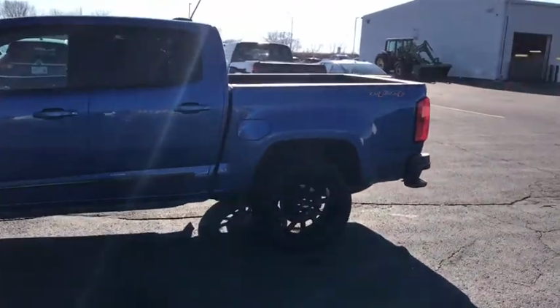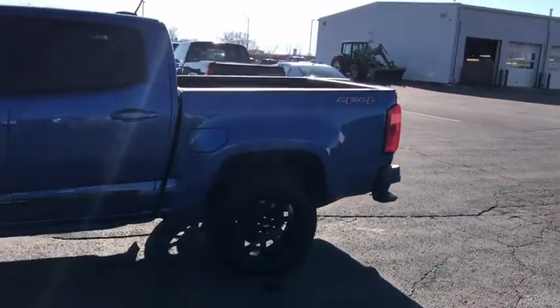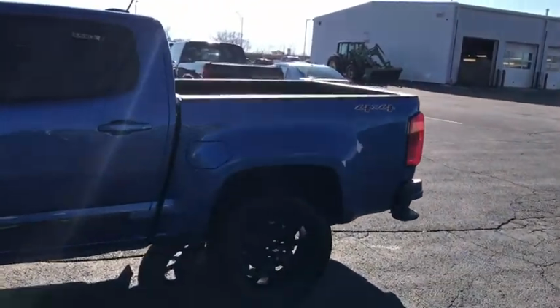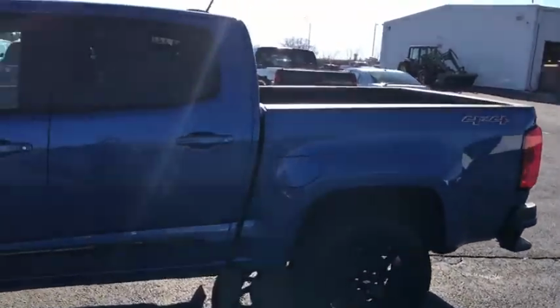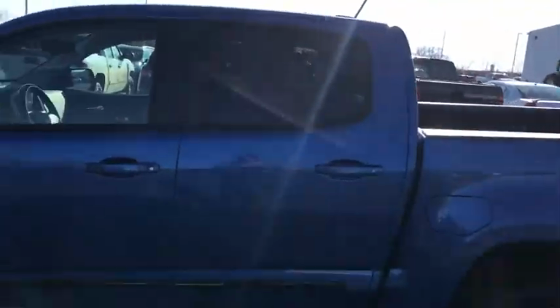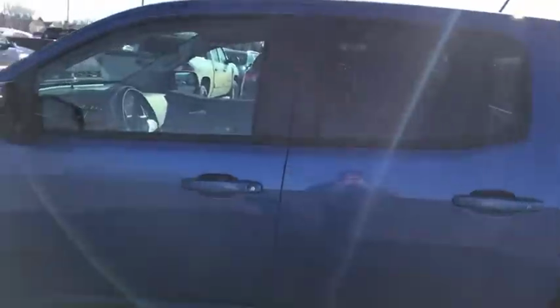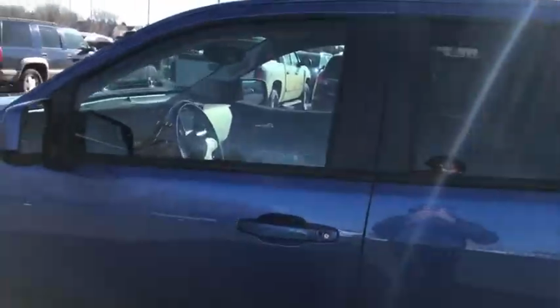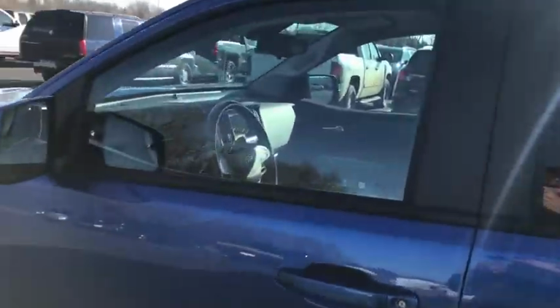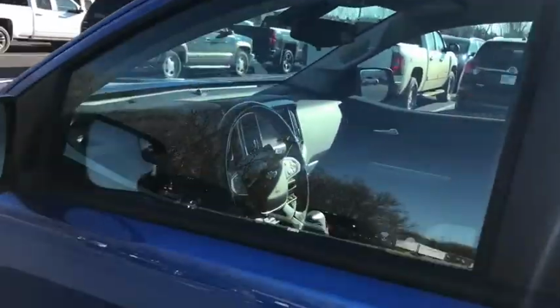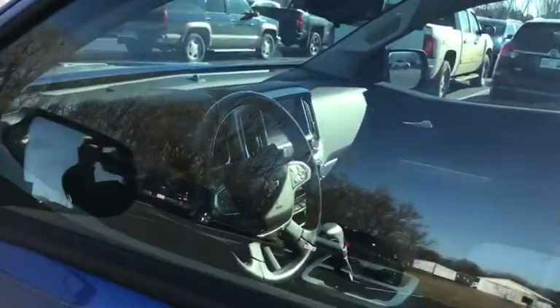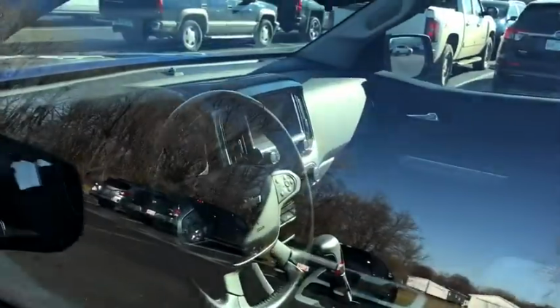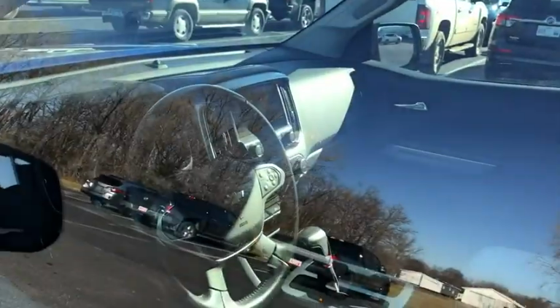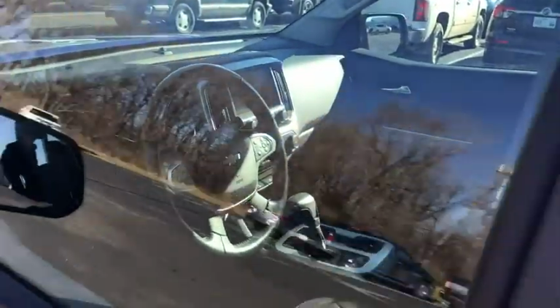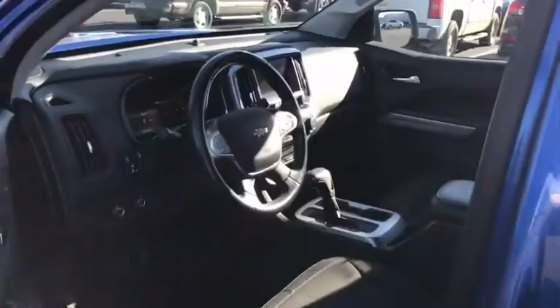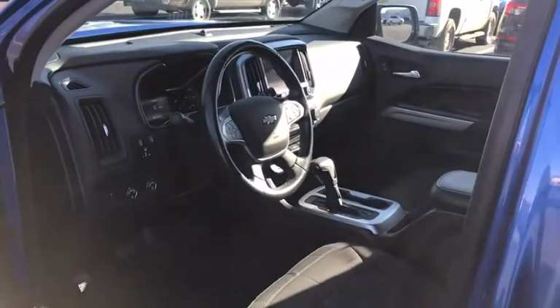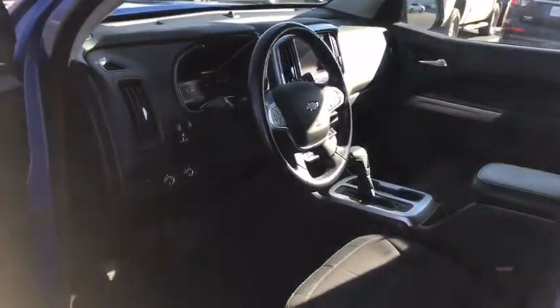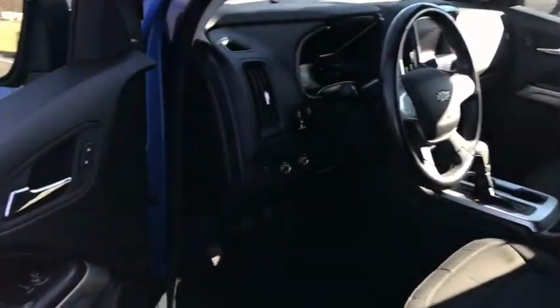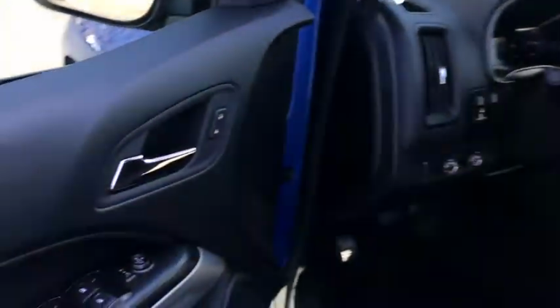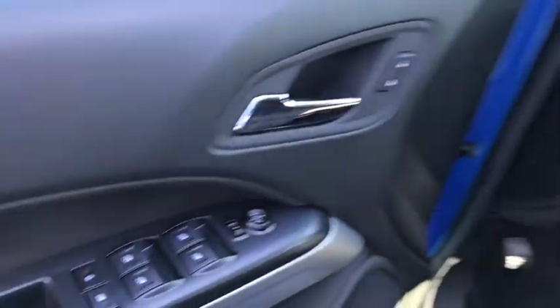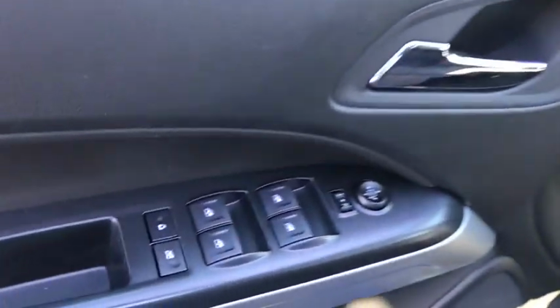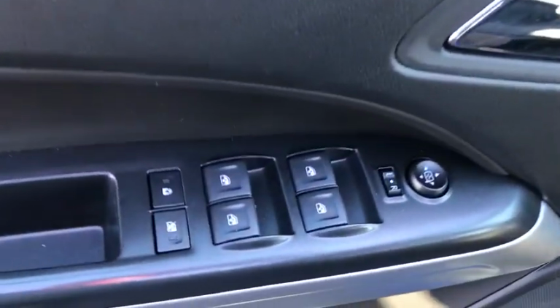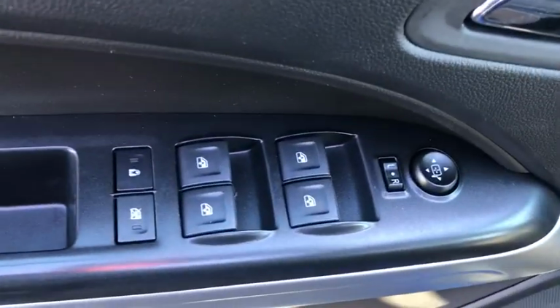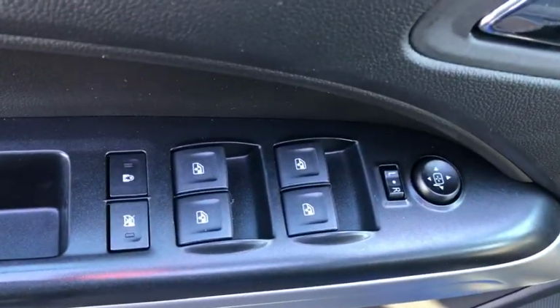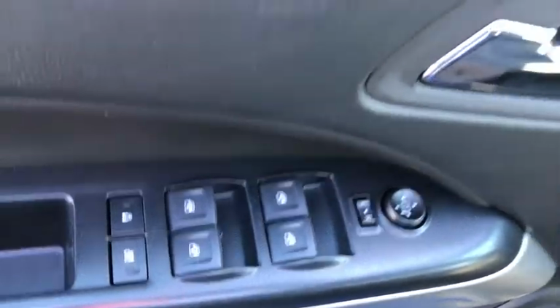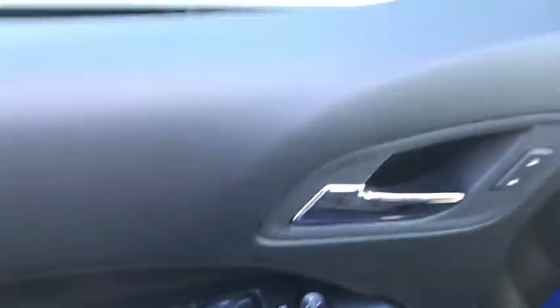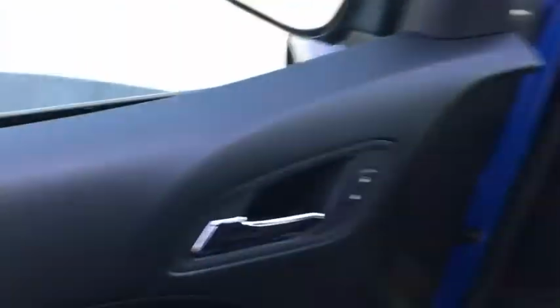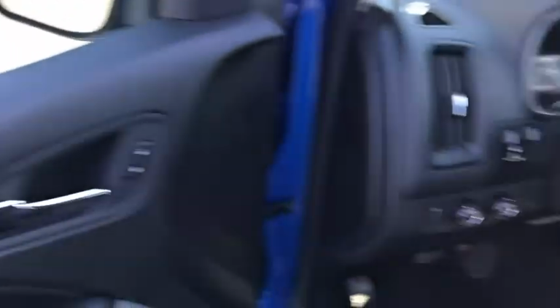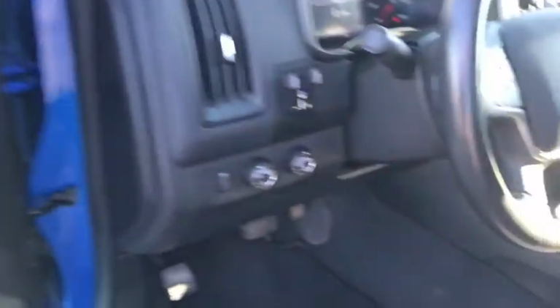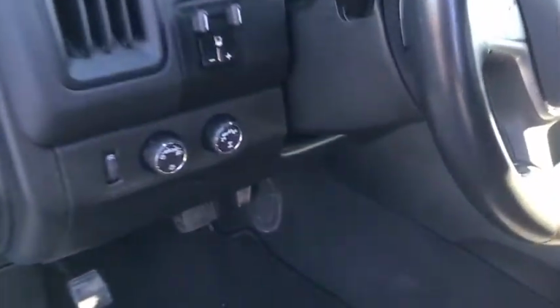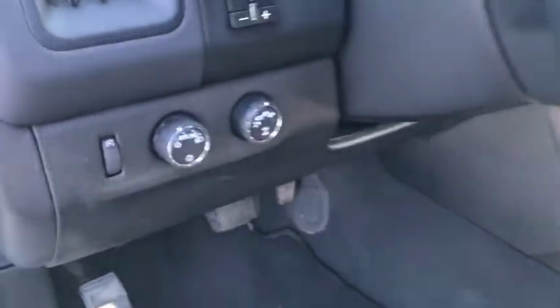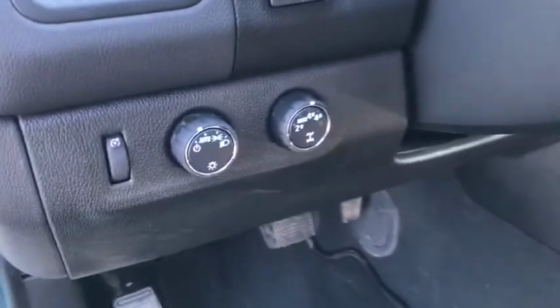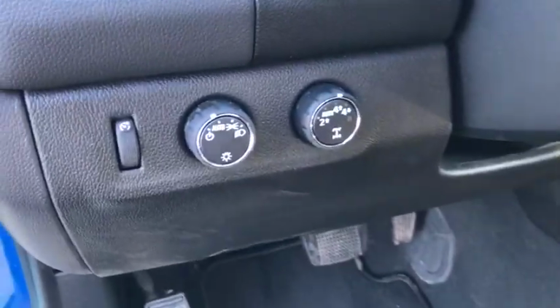Traction control, dual airbags, one owner, alloy wheels, power steering, four-wheel disc brakes, trip computer, power windows, compass, electronic stability control.